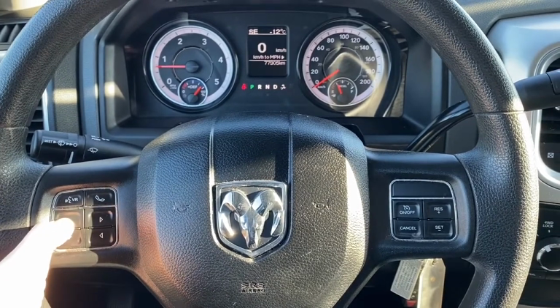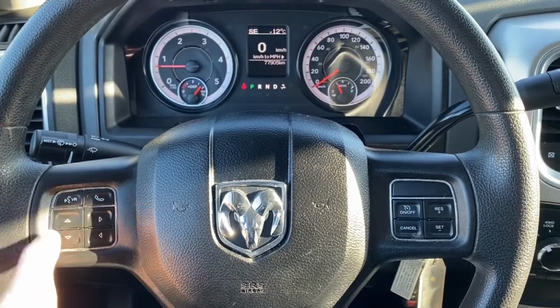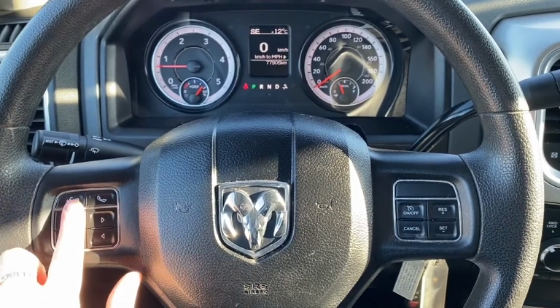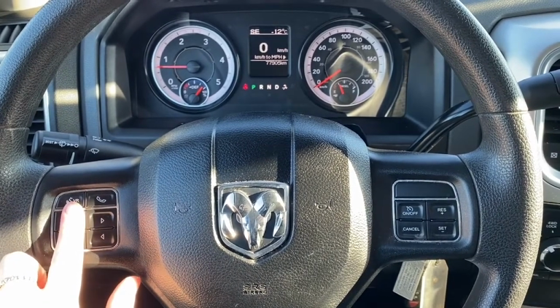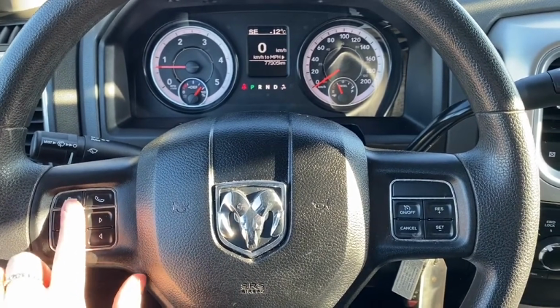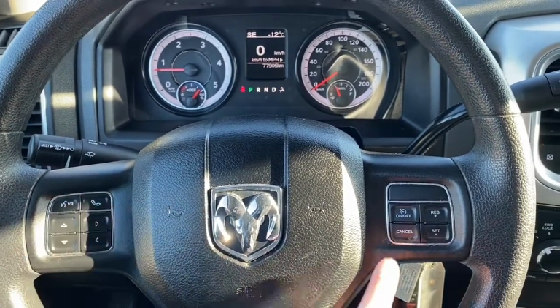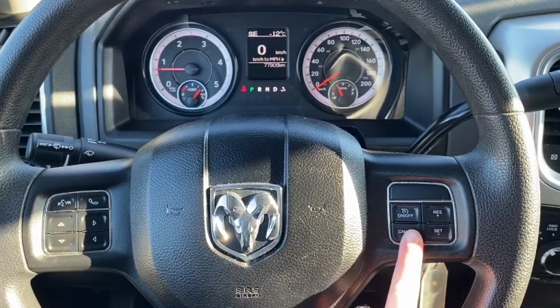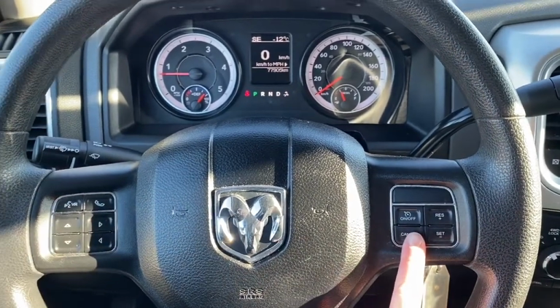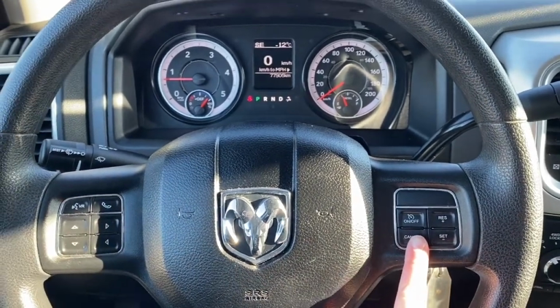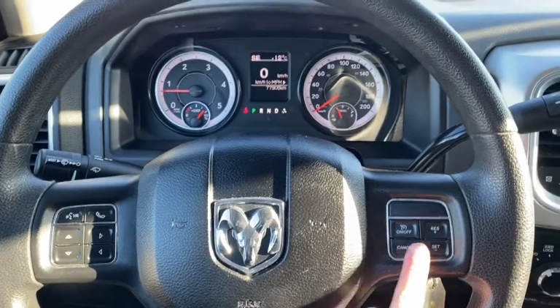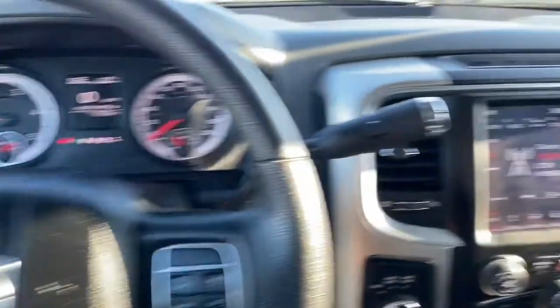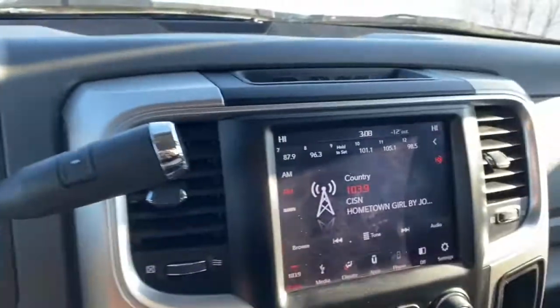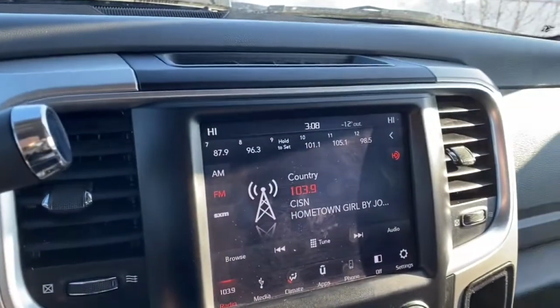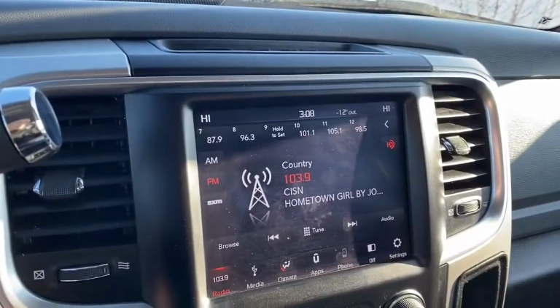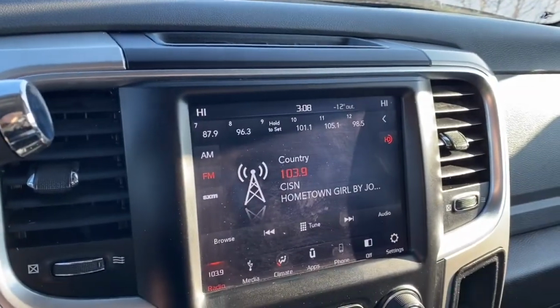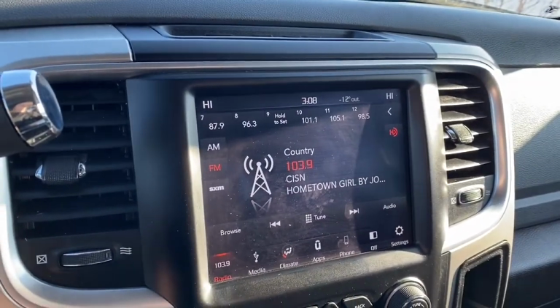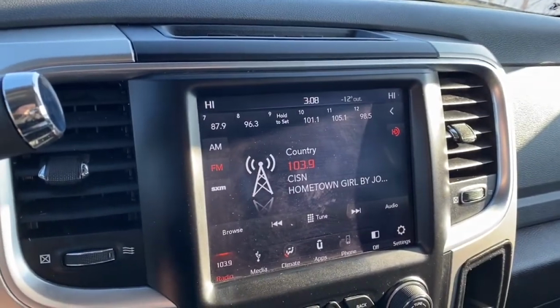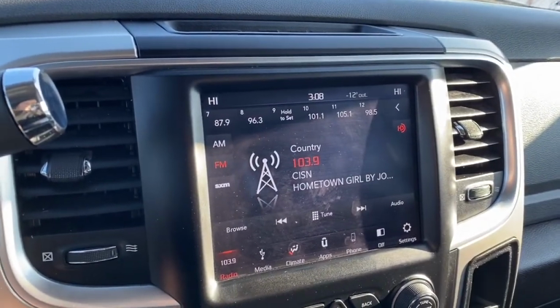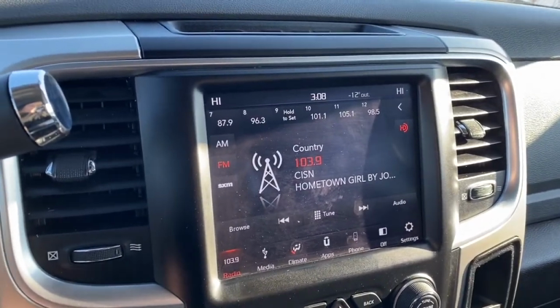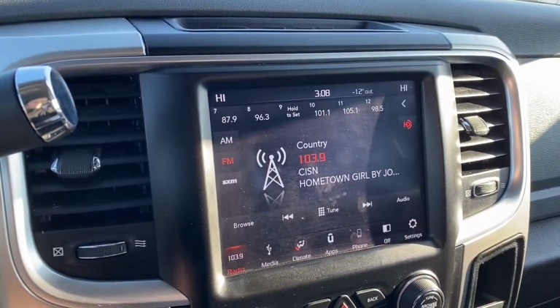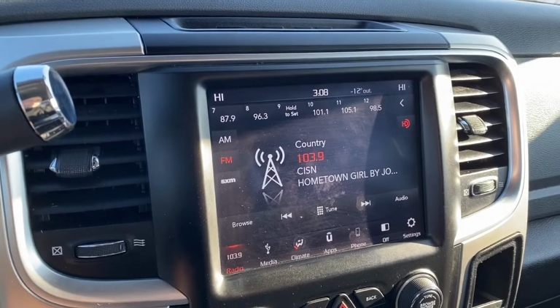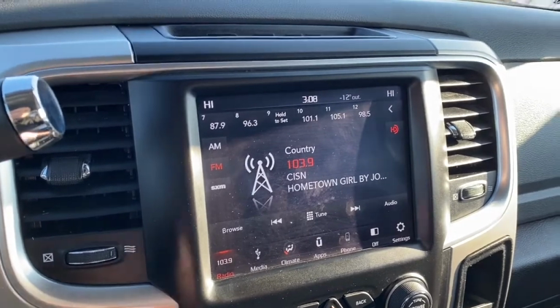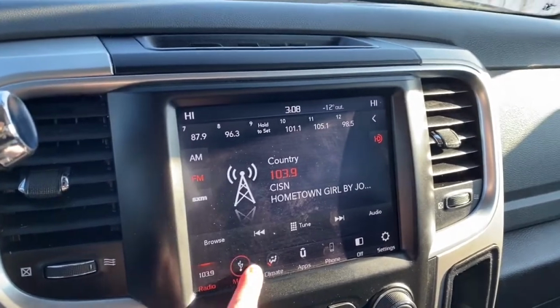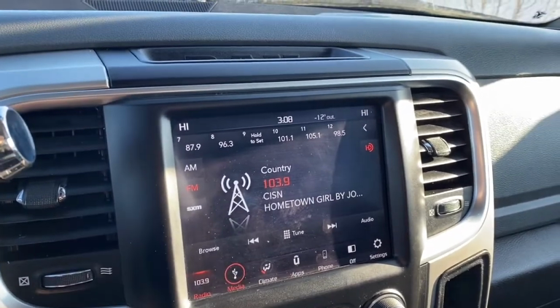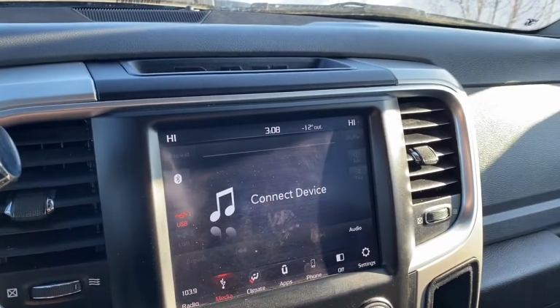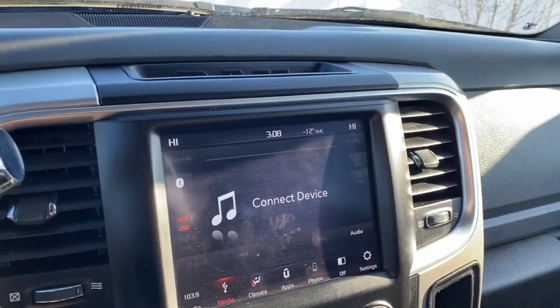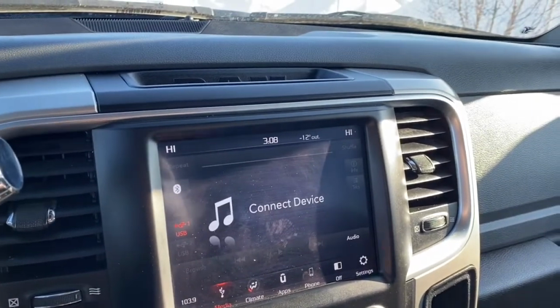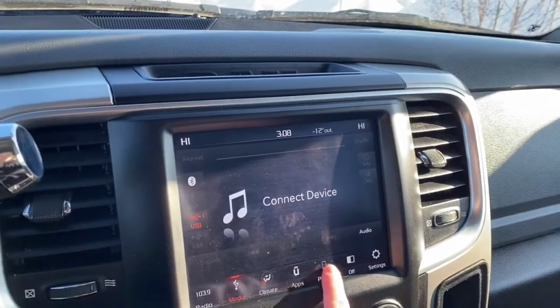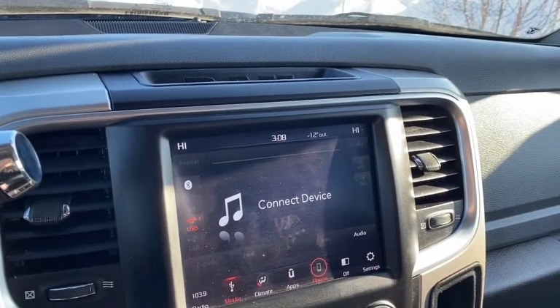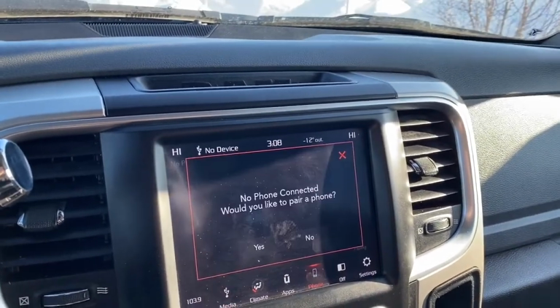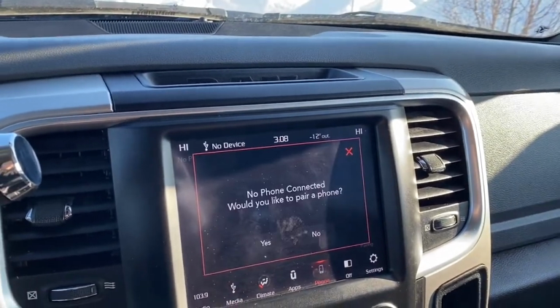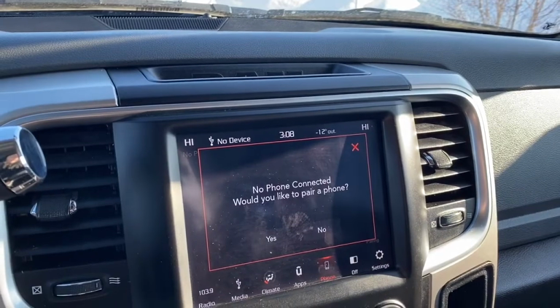Here are the Bluetooth controls and here are the cruise control settings. This 2500 has an 8.4-inch touchscreen with SiriusXM radio. You can also connect your phone through Bluetooth or through Apple CarPlay and Android Auto.